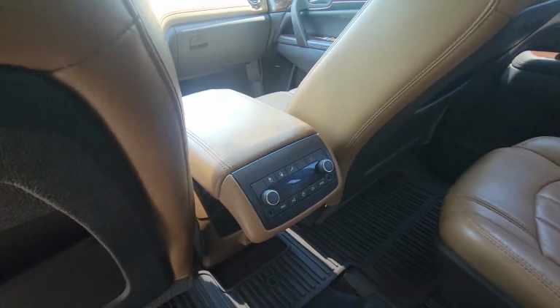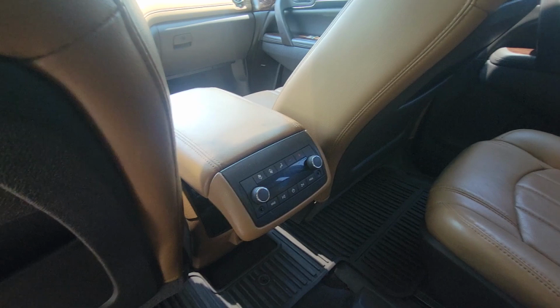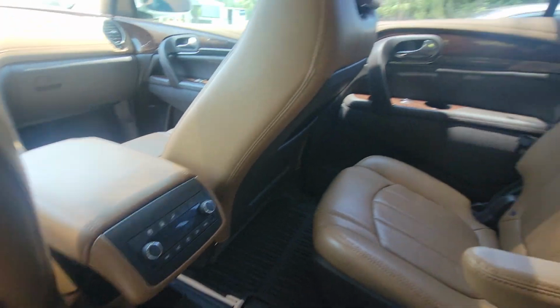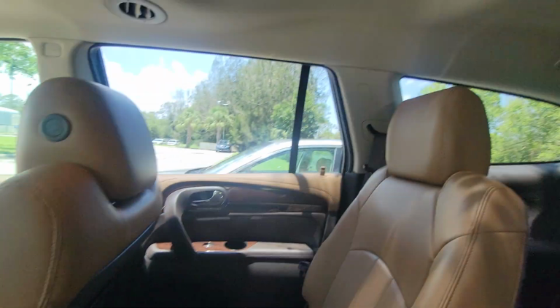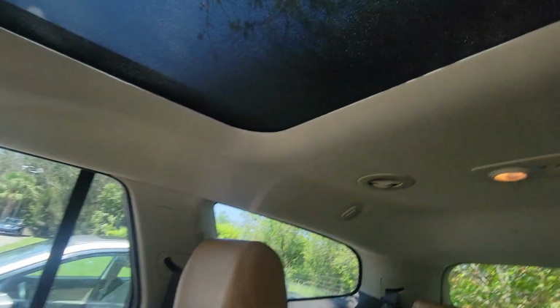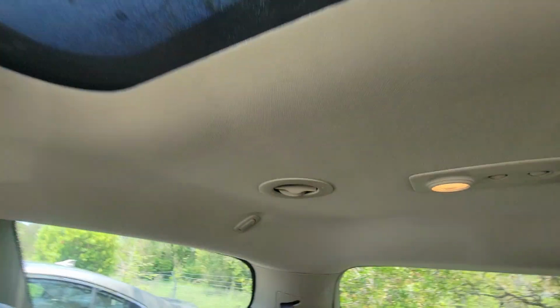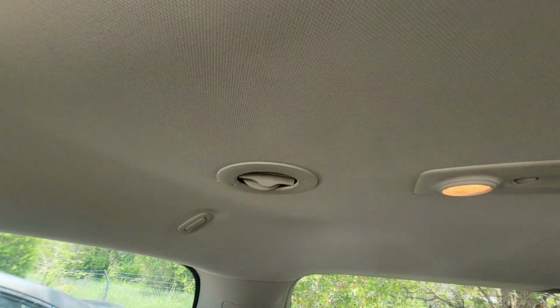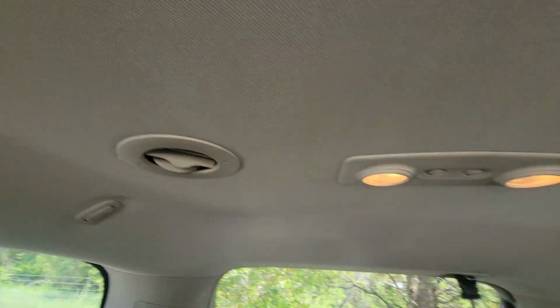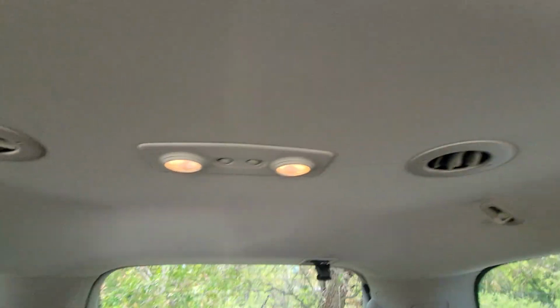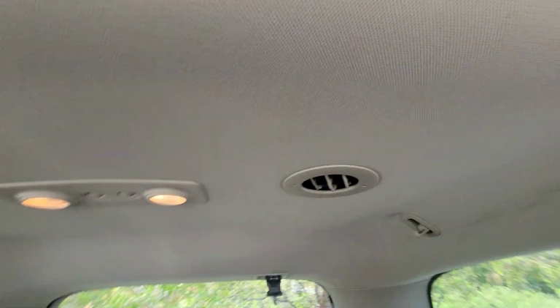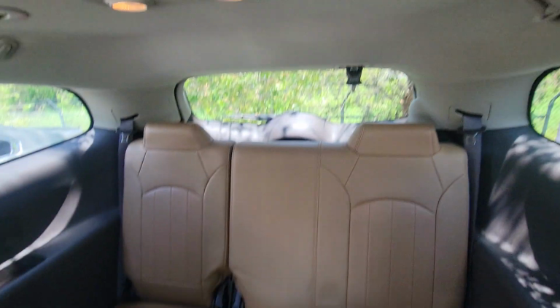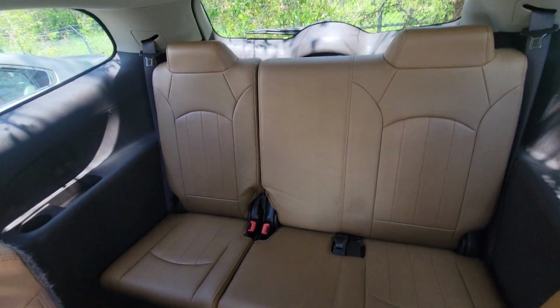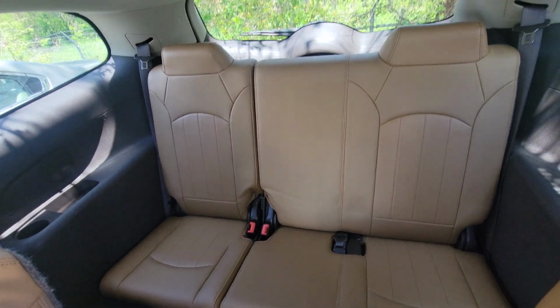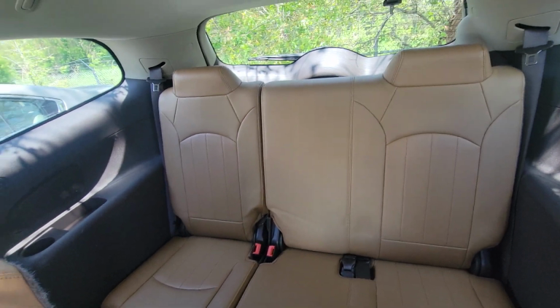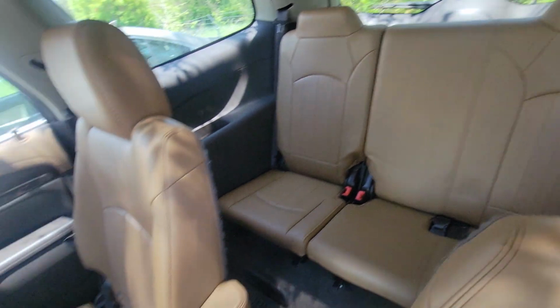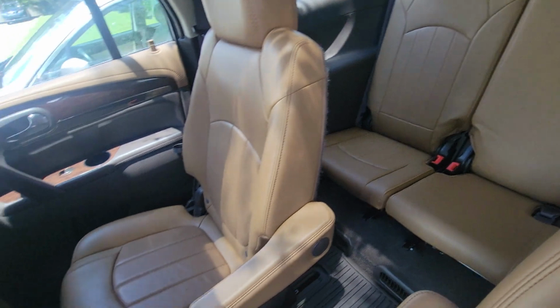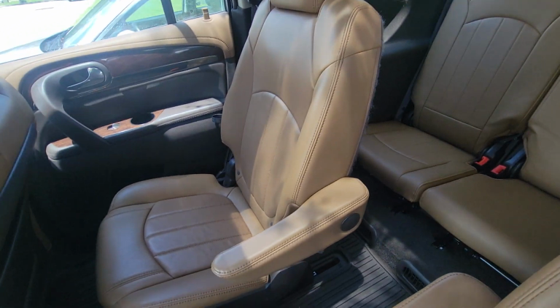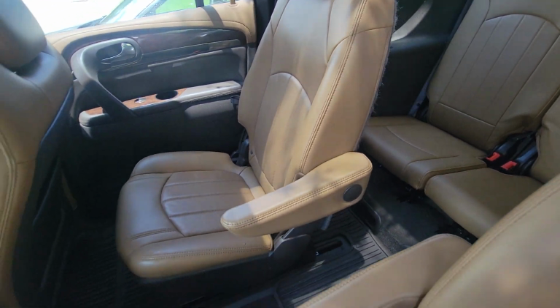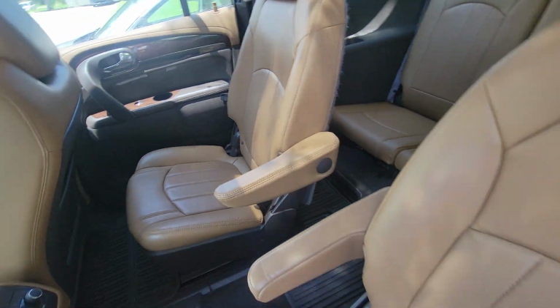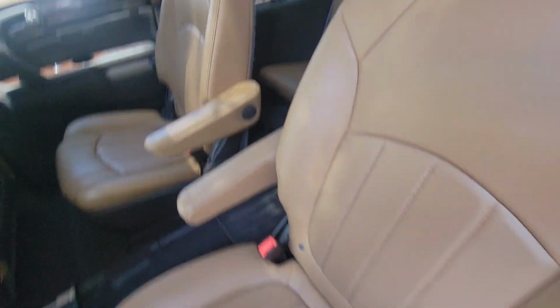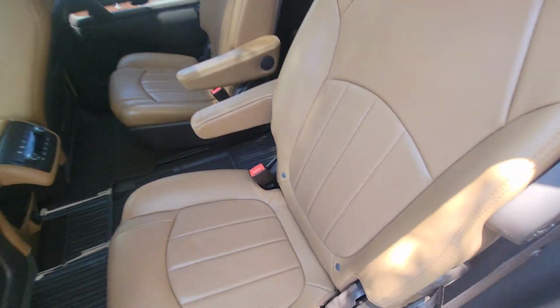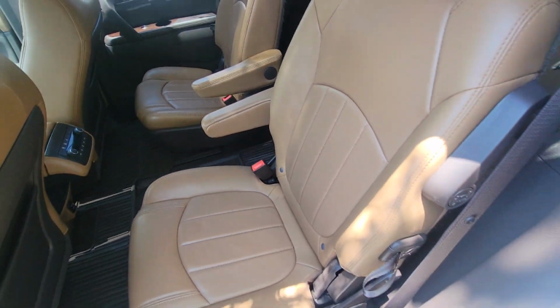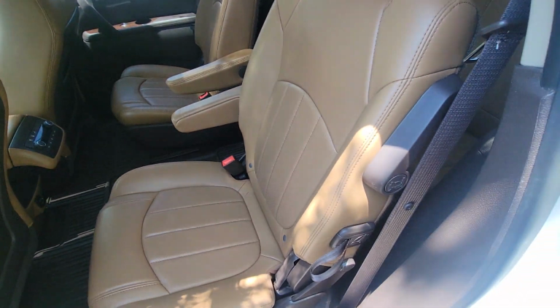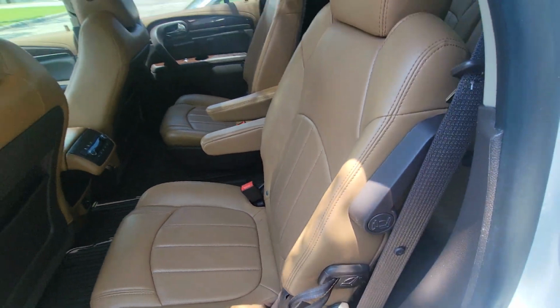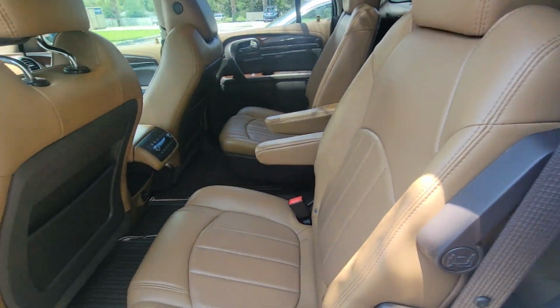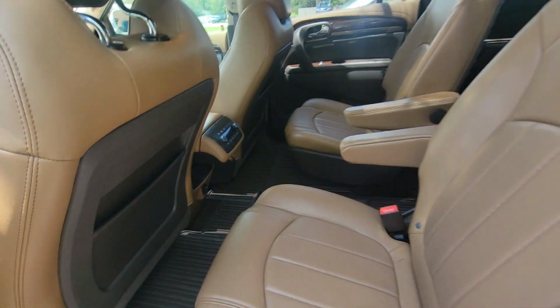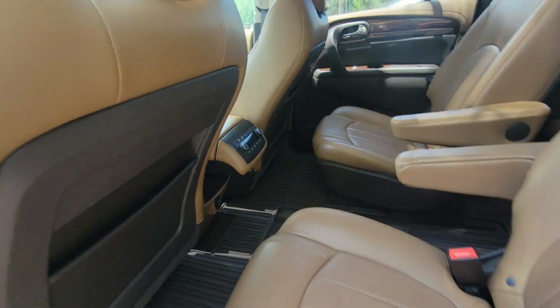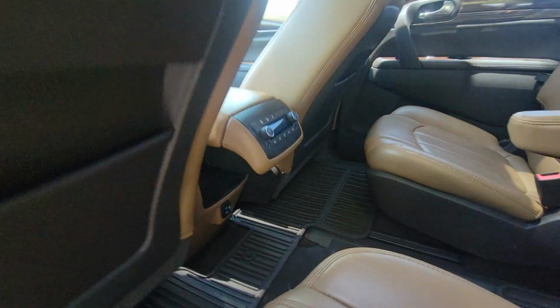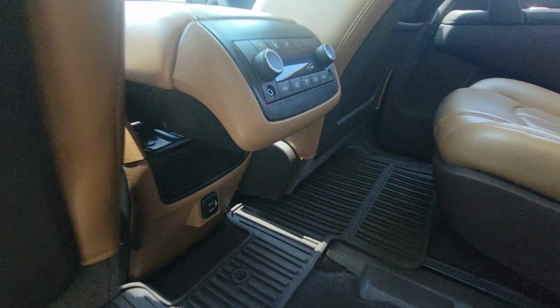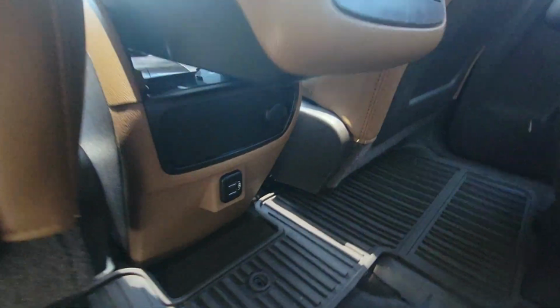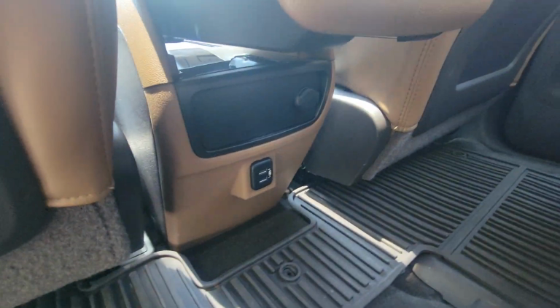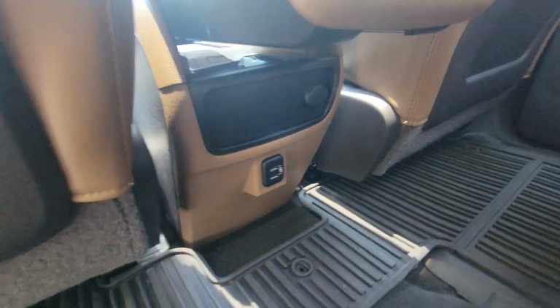Up here you have individual controls for the rear AC vents up top. Like I said, that's your third row. Captain's chairs in the rear — you do have the charging ports down there.